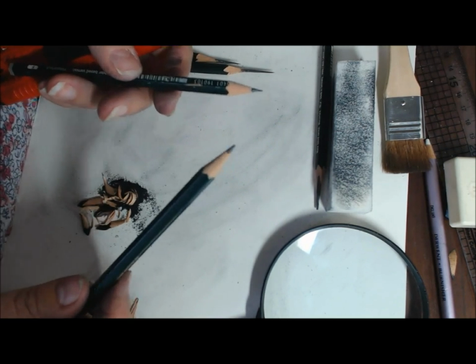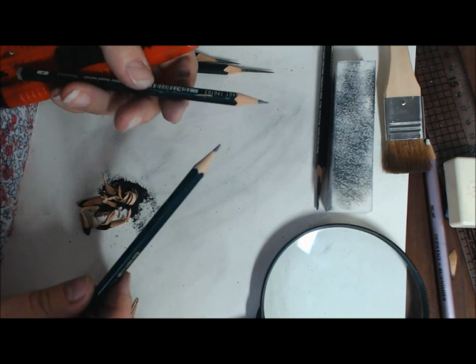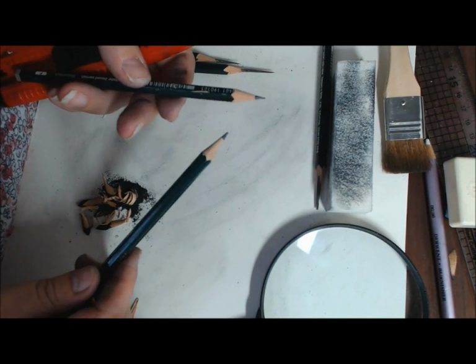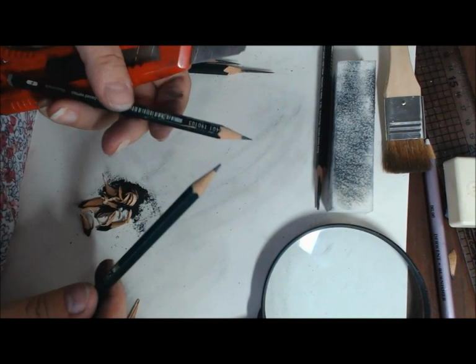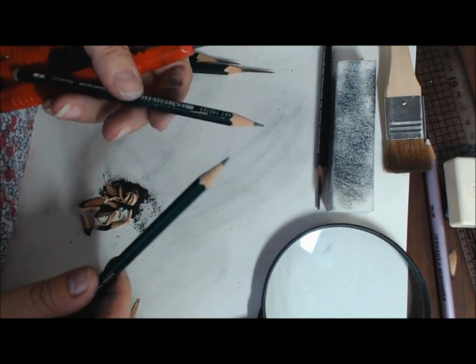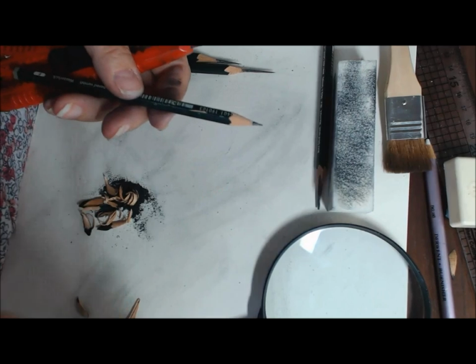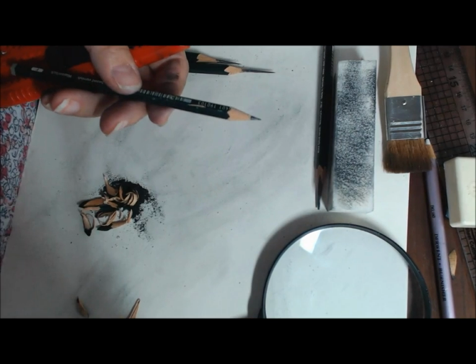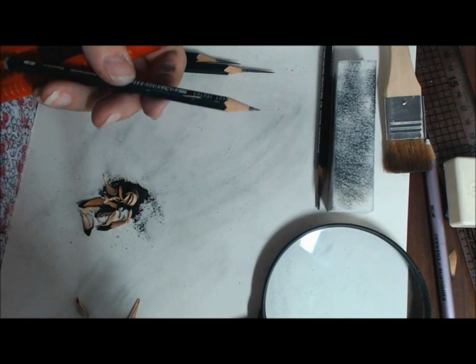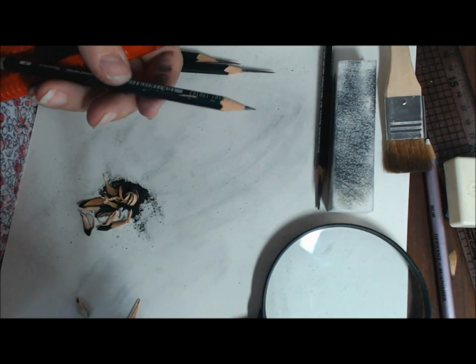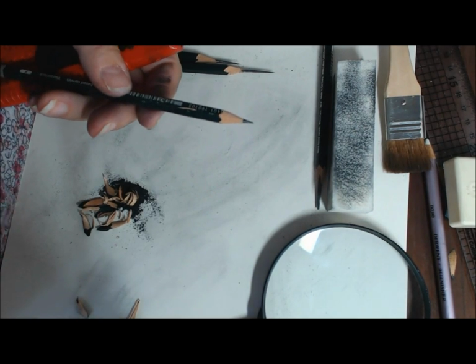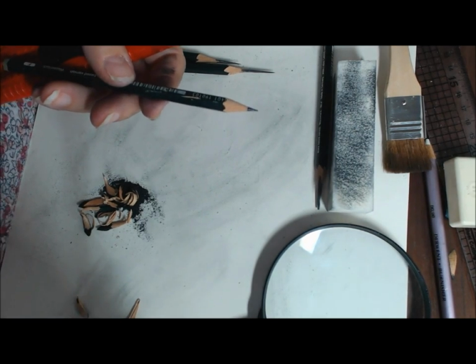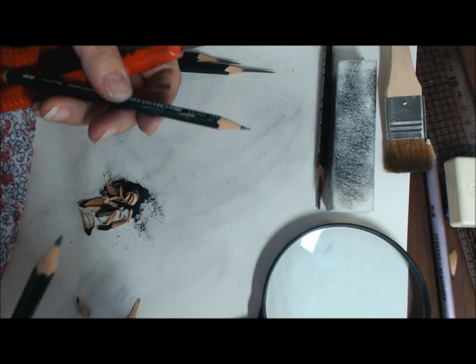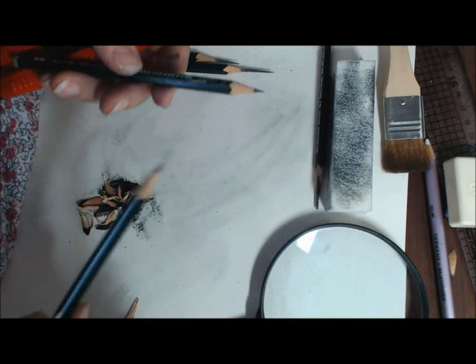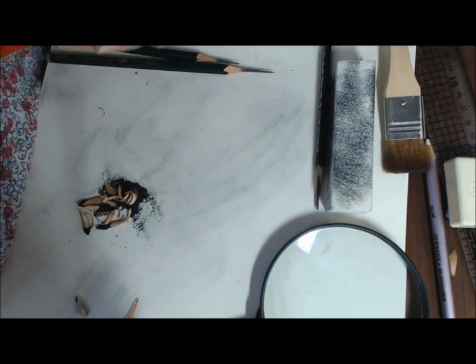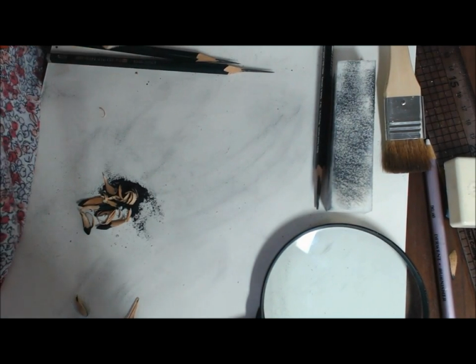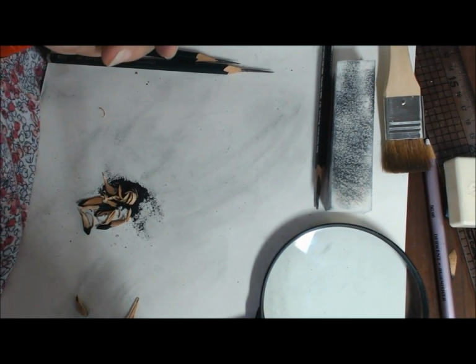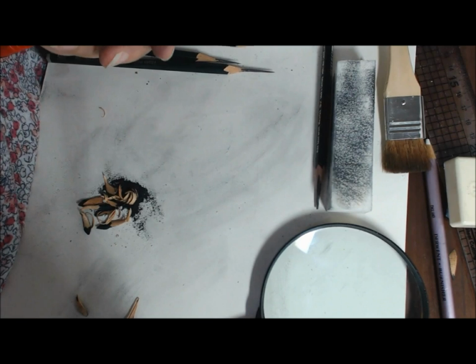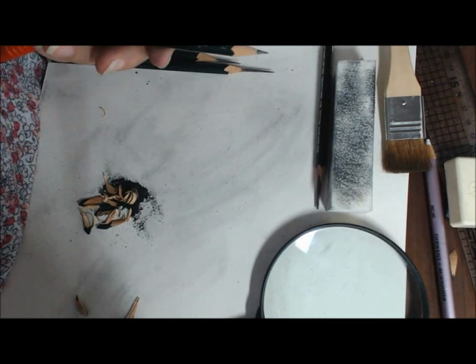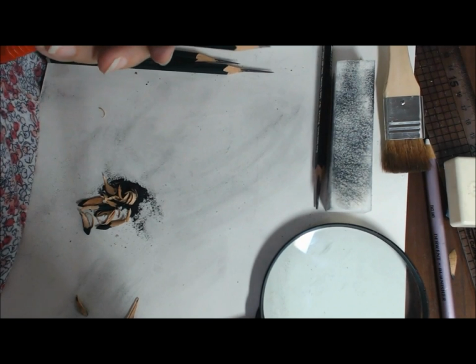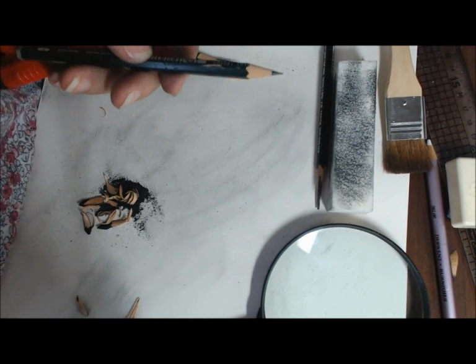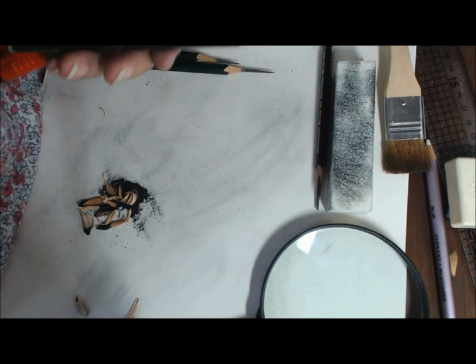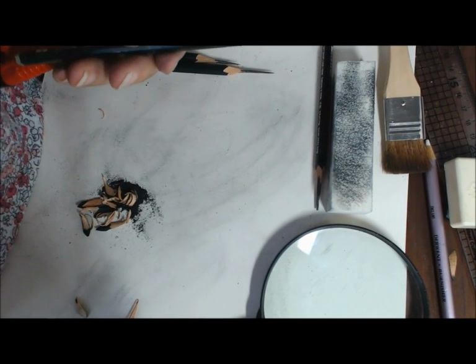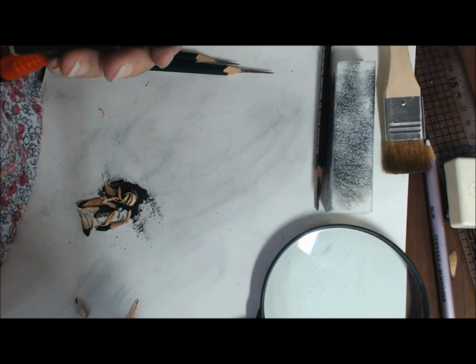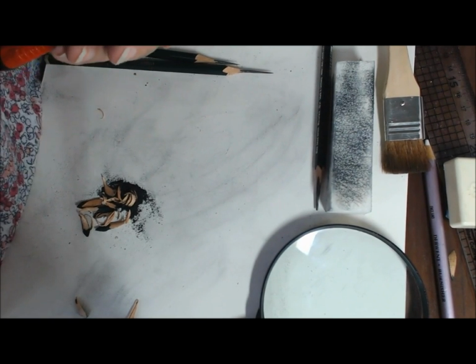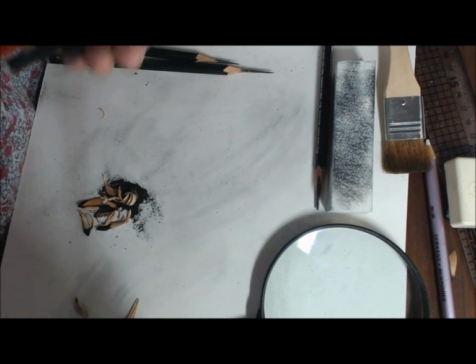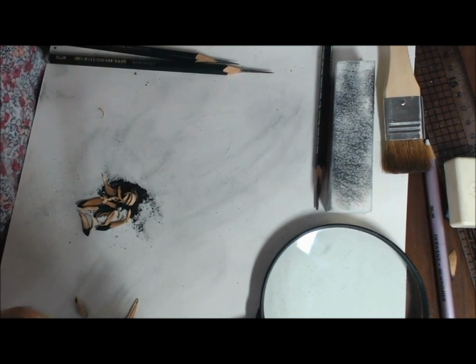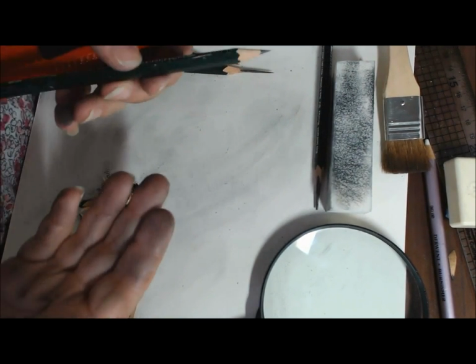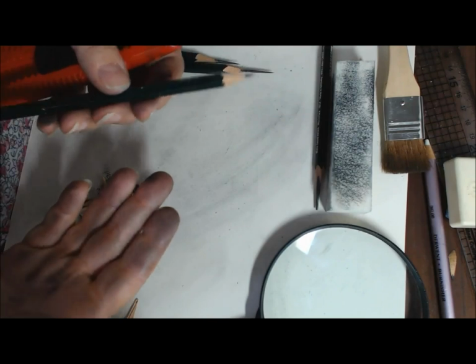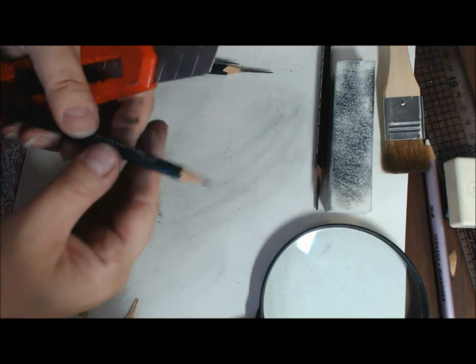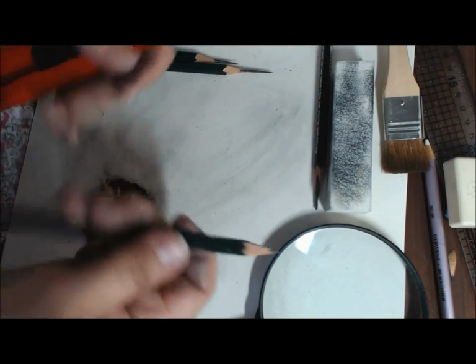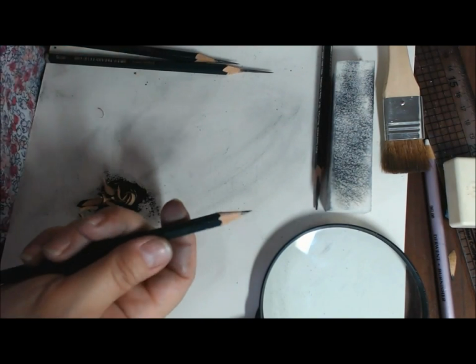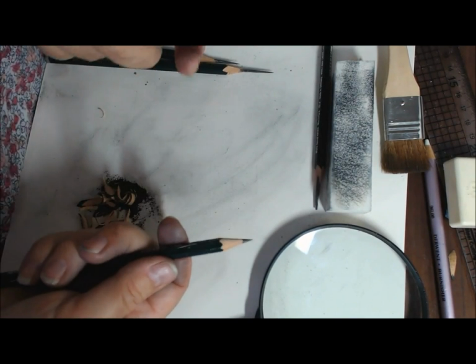So it's worth spending the time to sharpen your pencils properly. There's no quick way of doing it, but it probably takes about five minutes to sharpen each pencil, so it's not a huge amount of time. Once they're done, they last for ages.